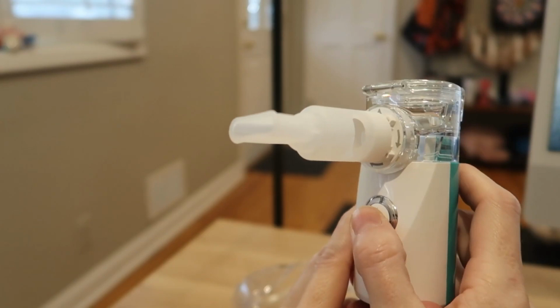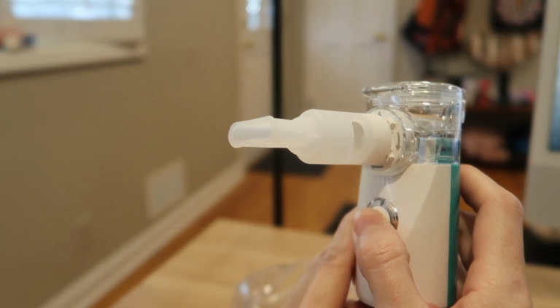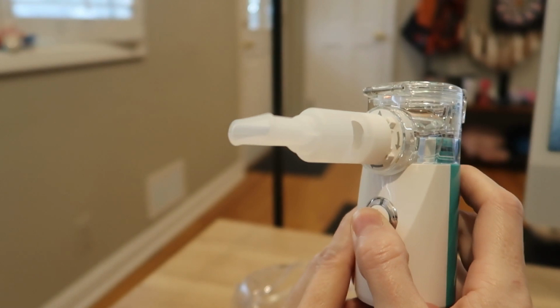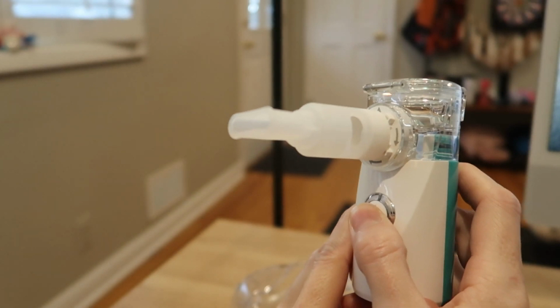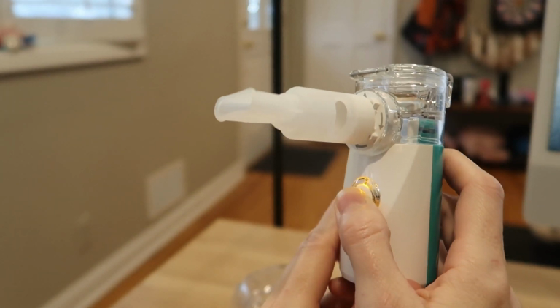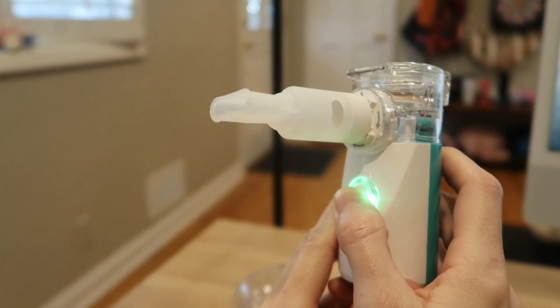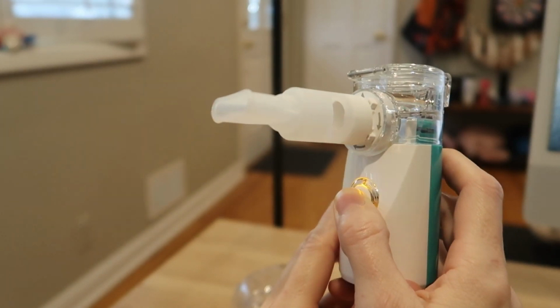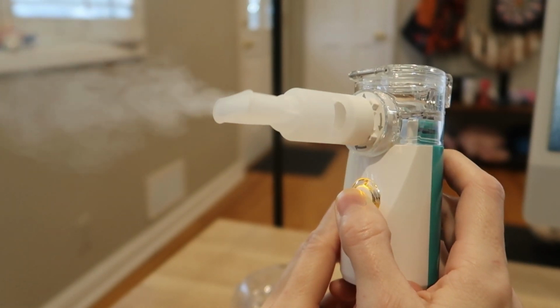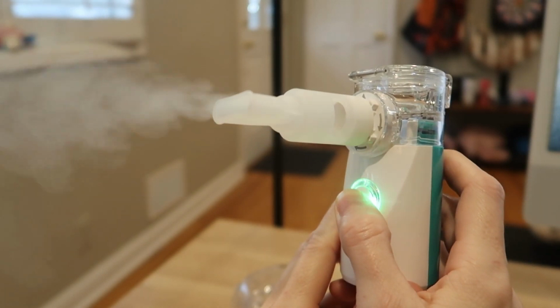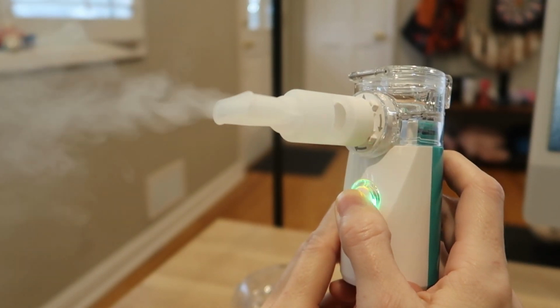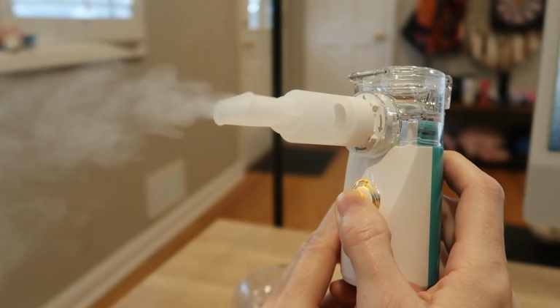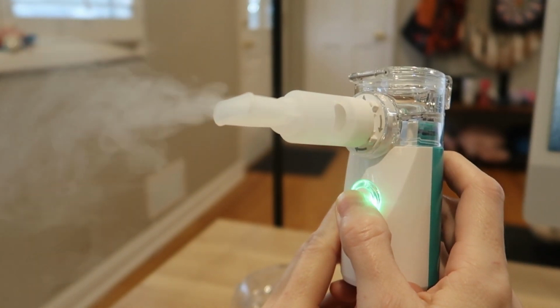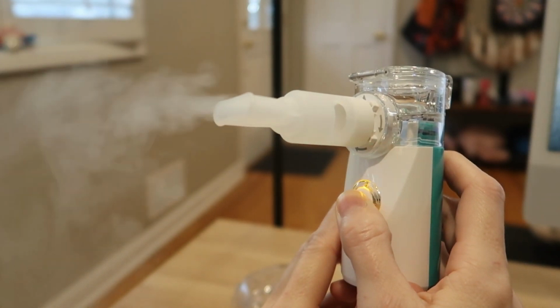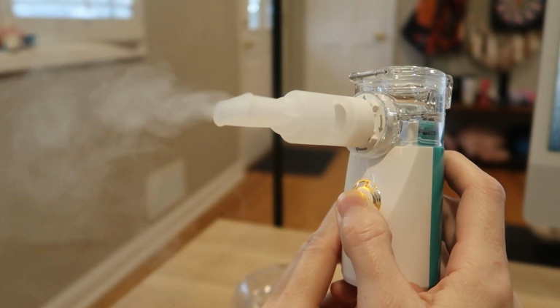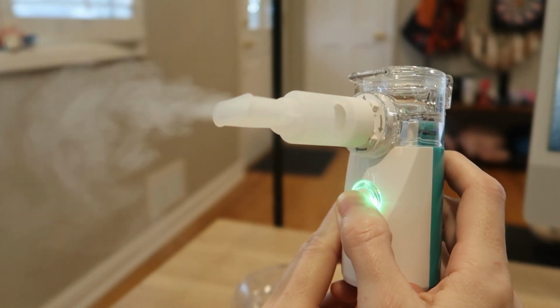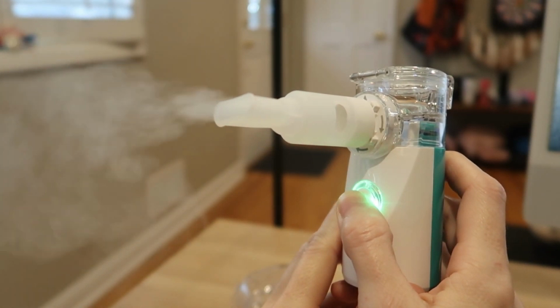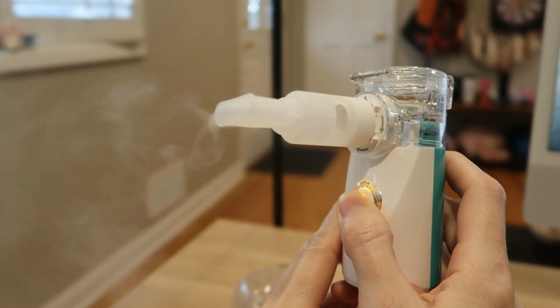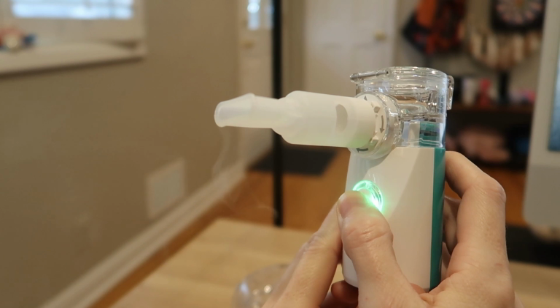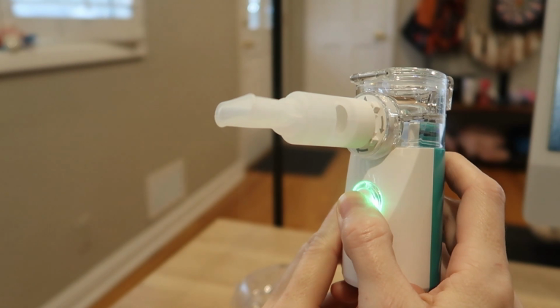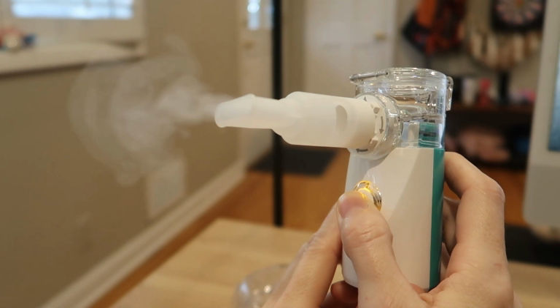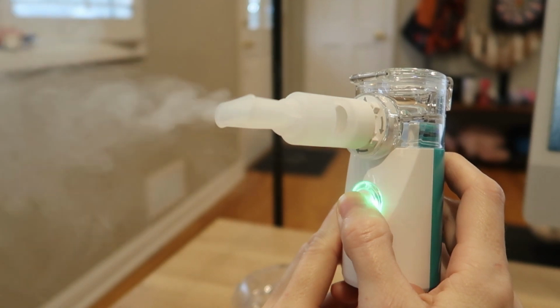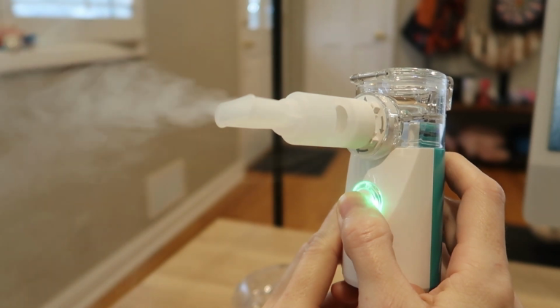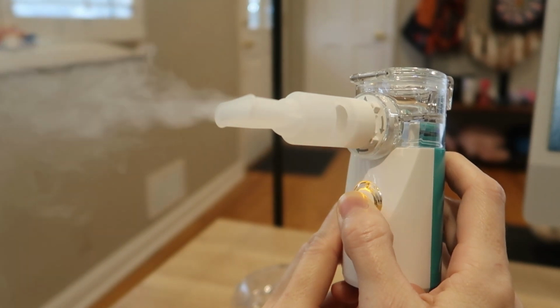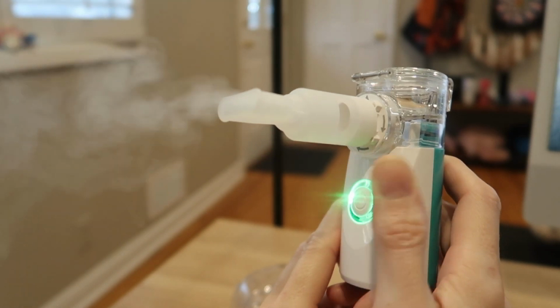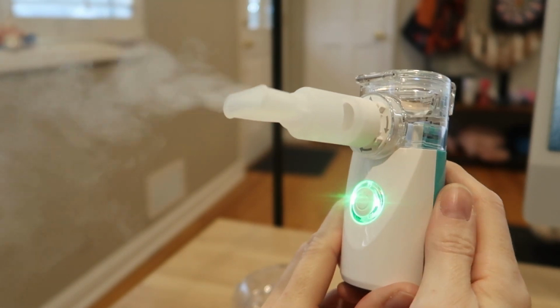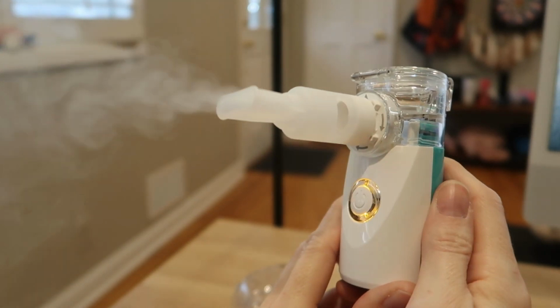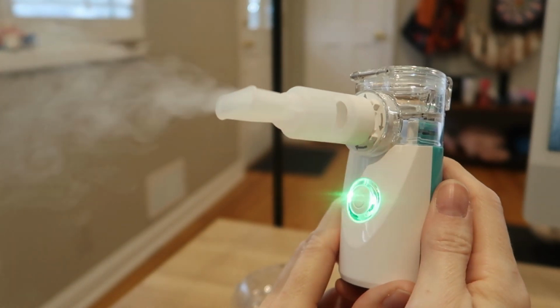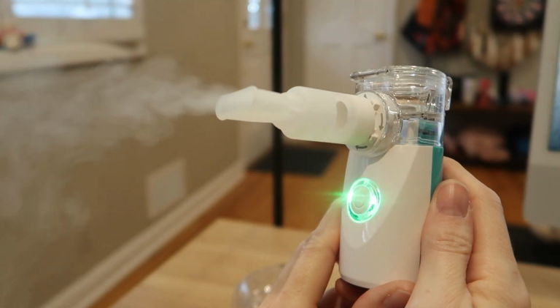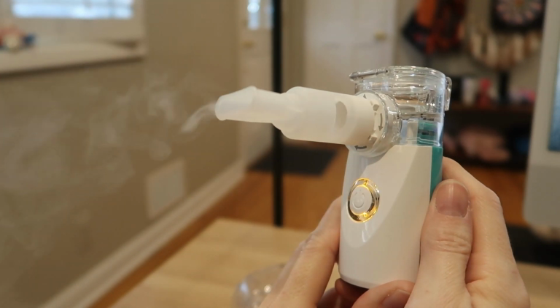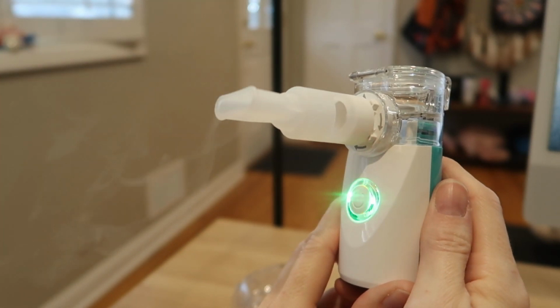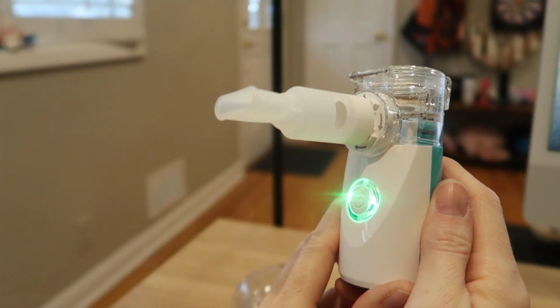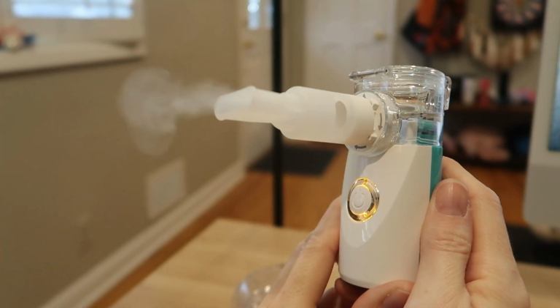To avoid clogging, simply activate the cleaning mode with a five-second long press. It'll automatically shut off after 20 minutes of continuous use, but you can turn it right back on if needed.